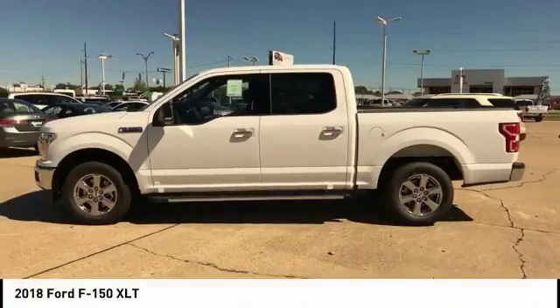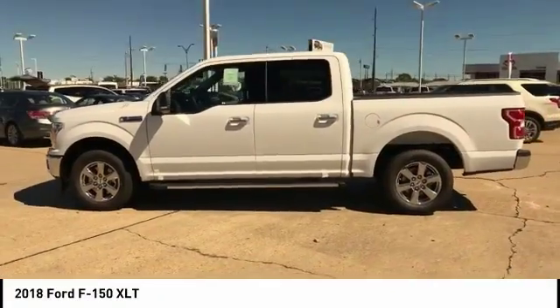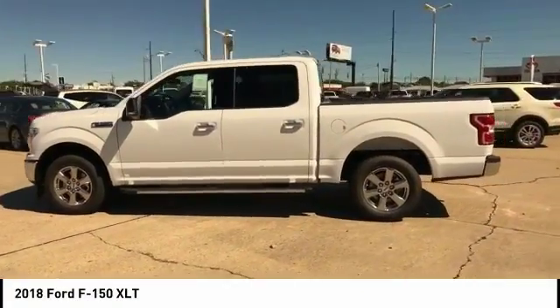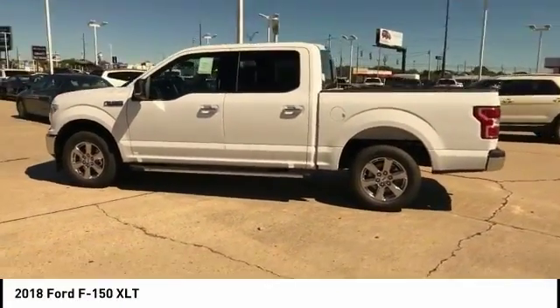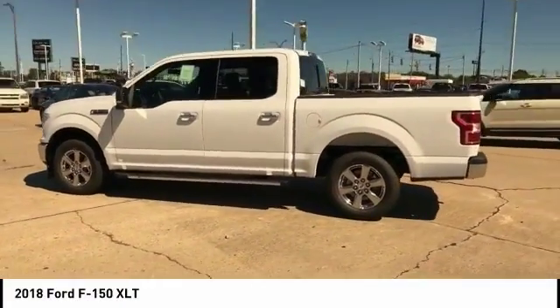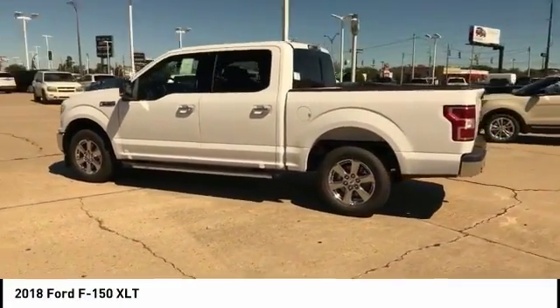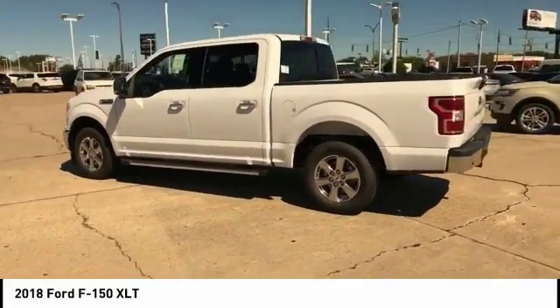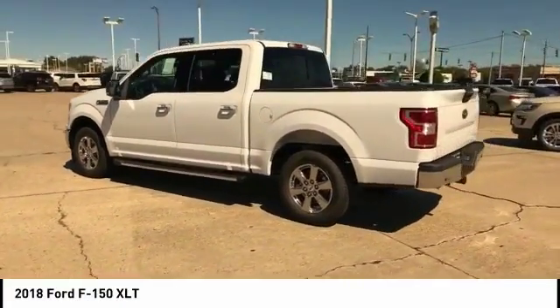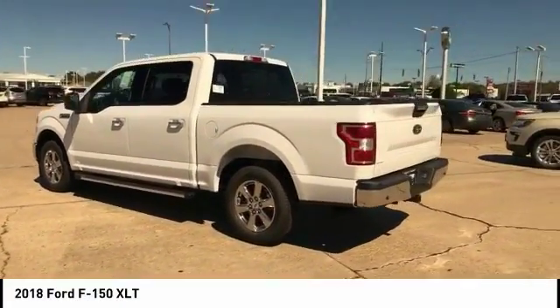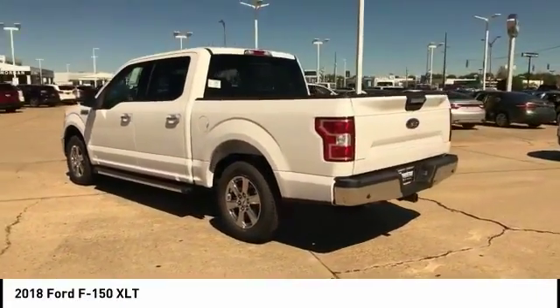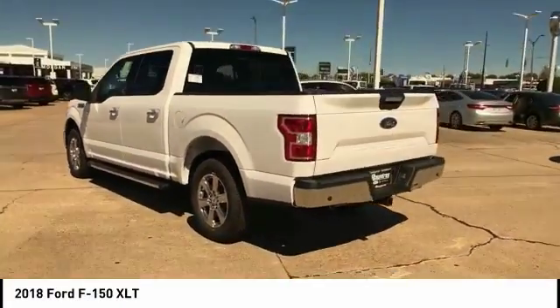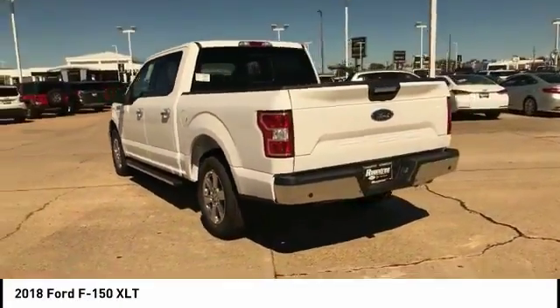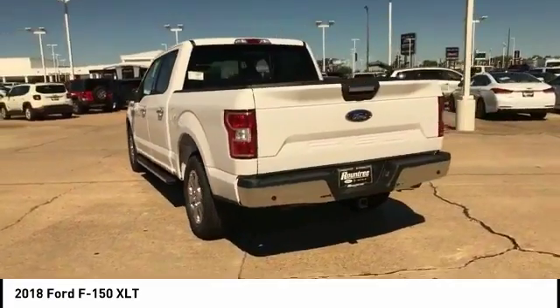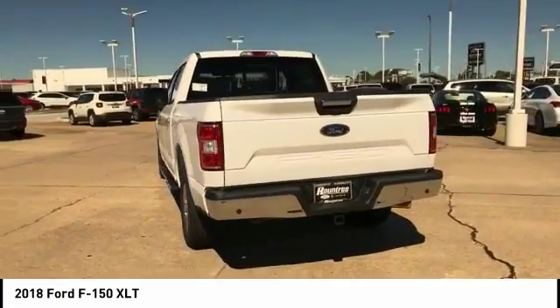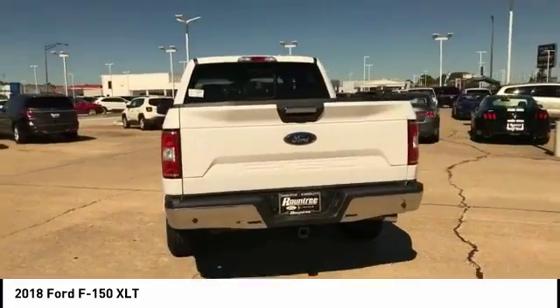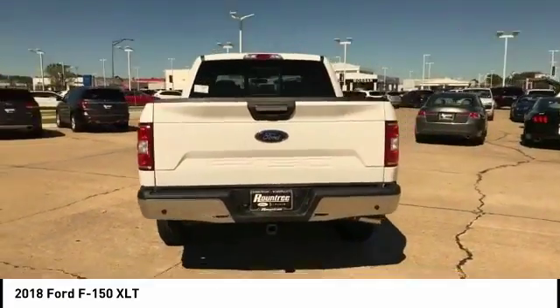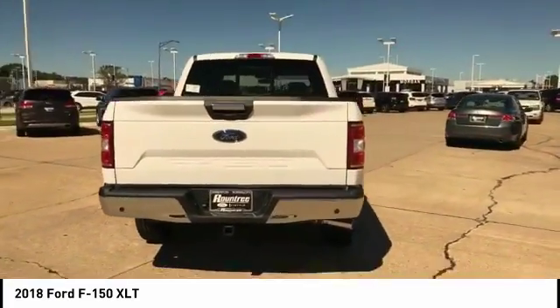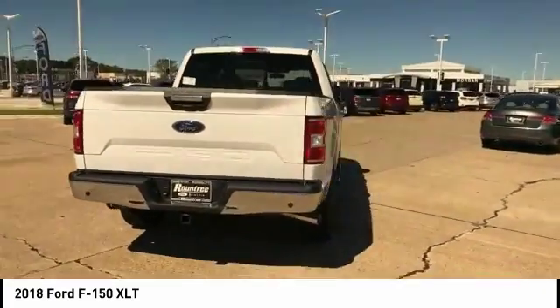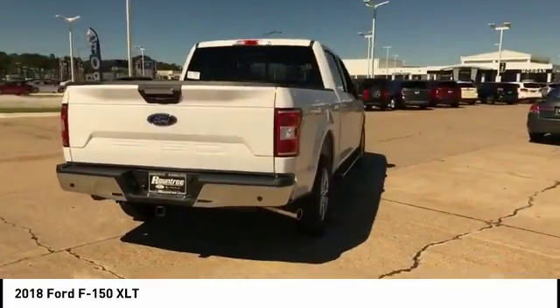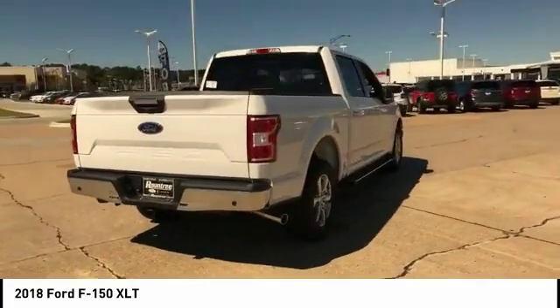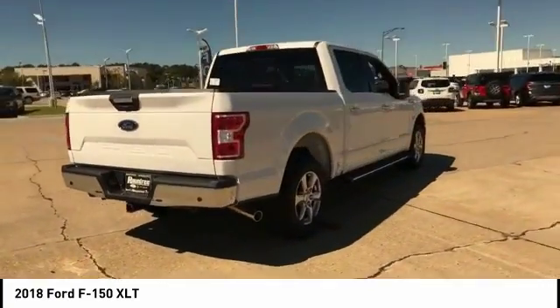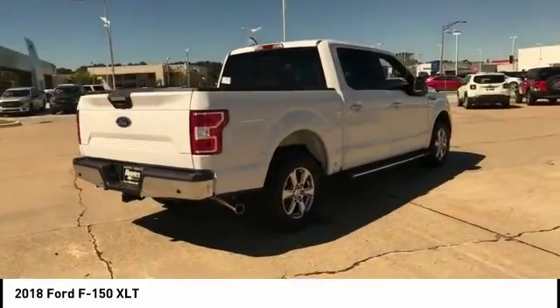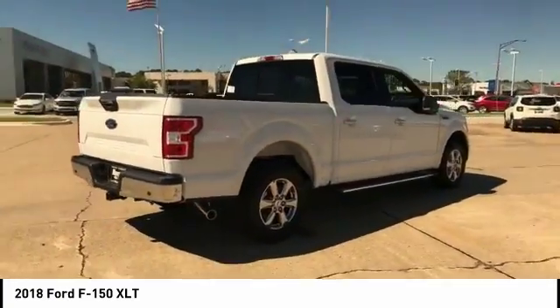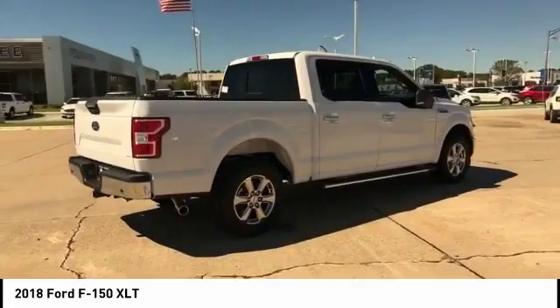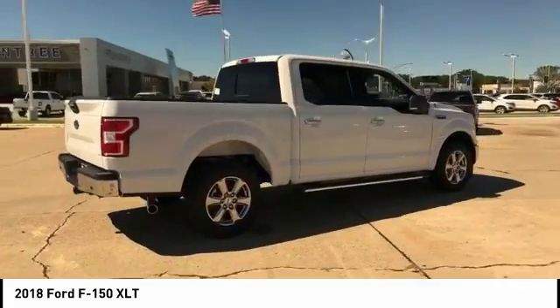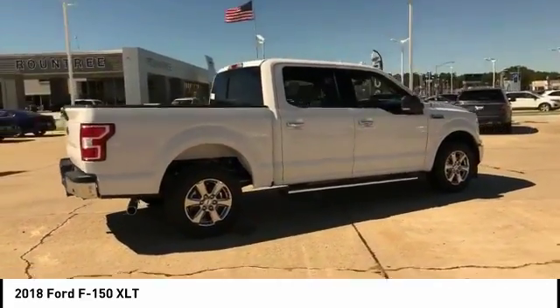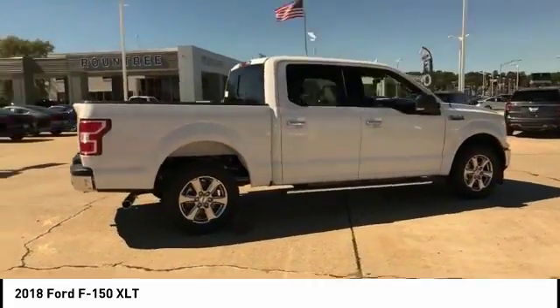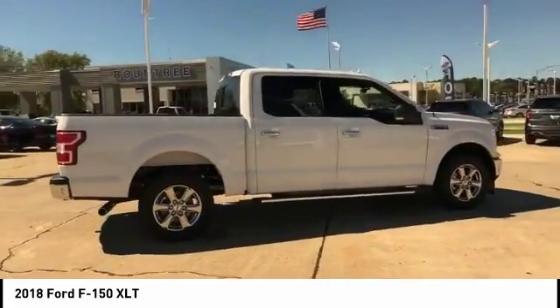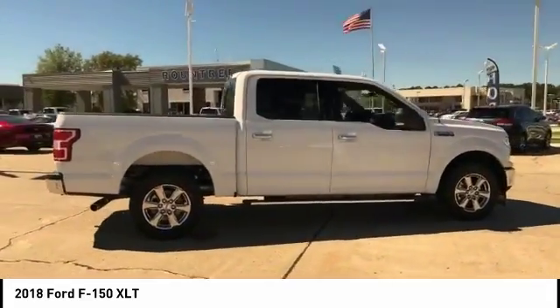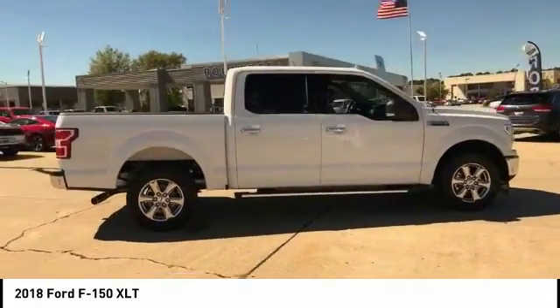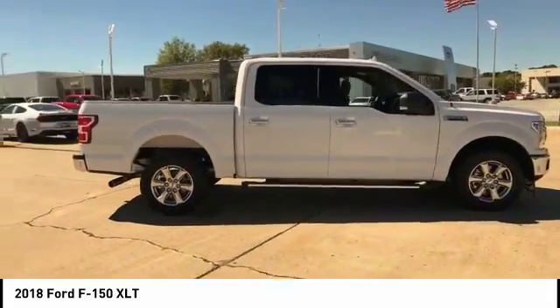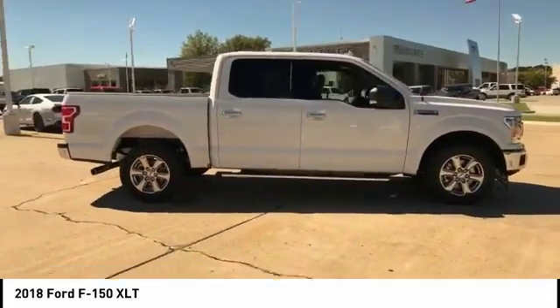Looking for the right vehicle? Check out the 2018 F-150. A Ford F-150 knows how to handle any situation. It's built to follow orders, no whining, and is priced below $55,000.